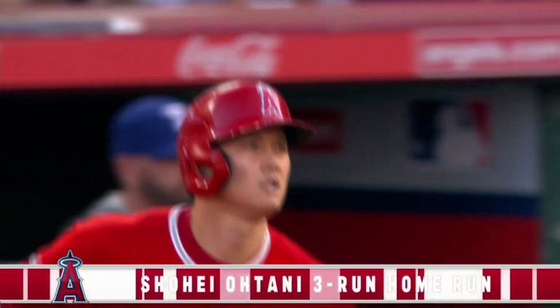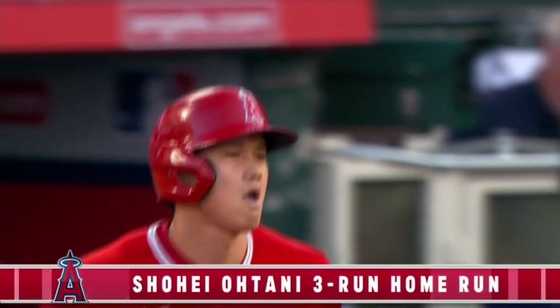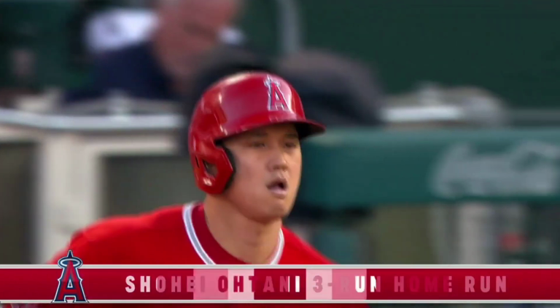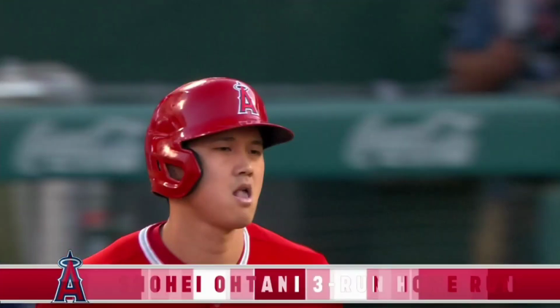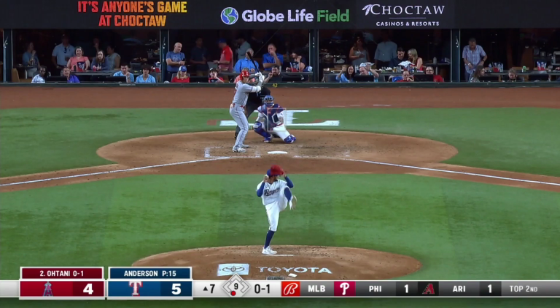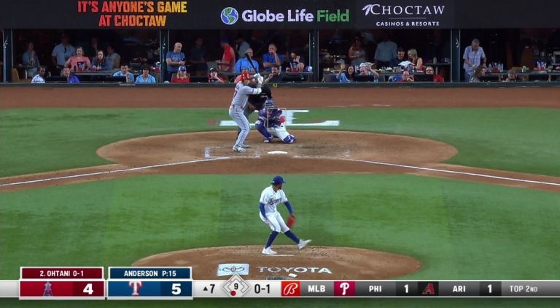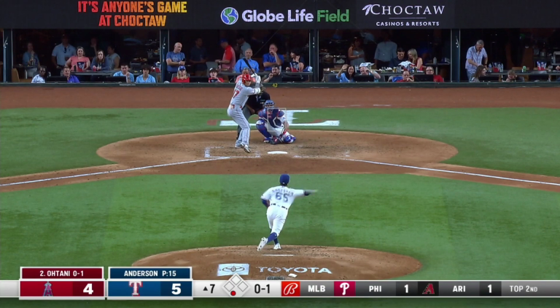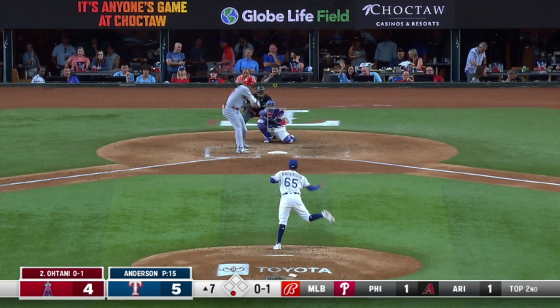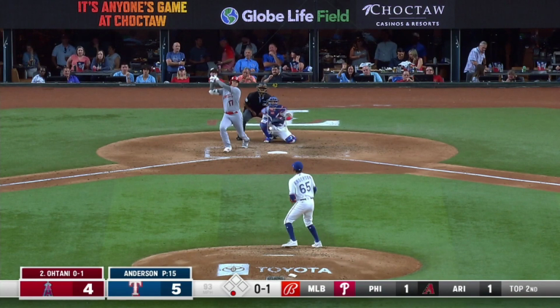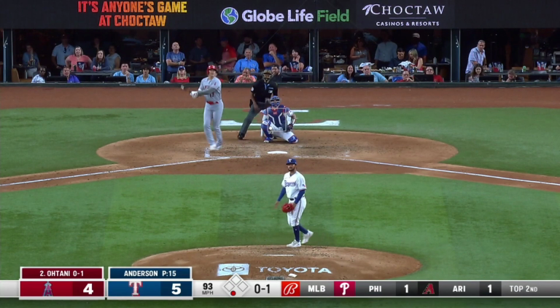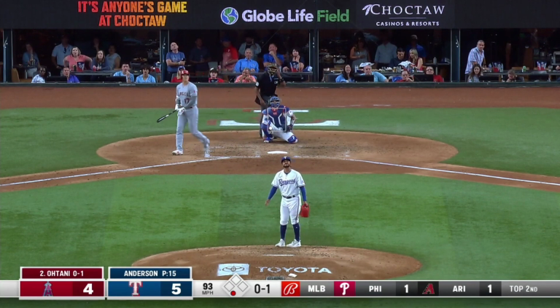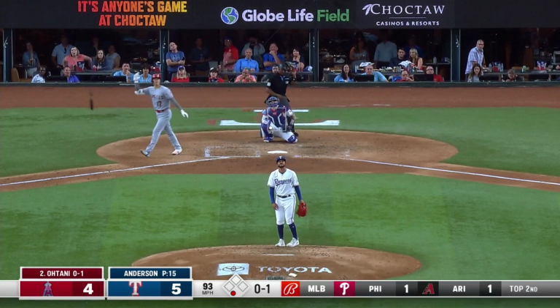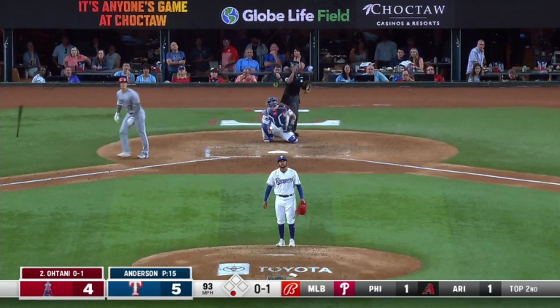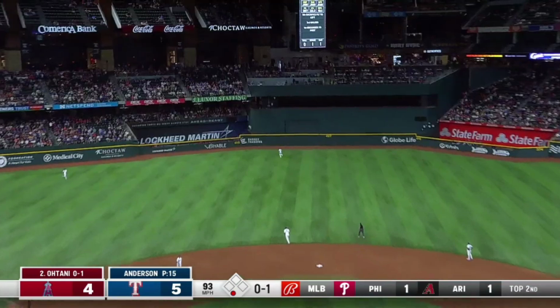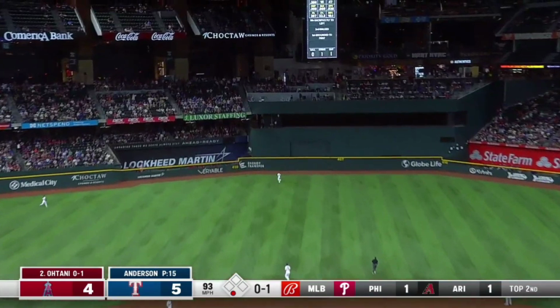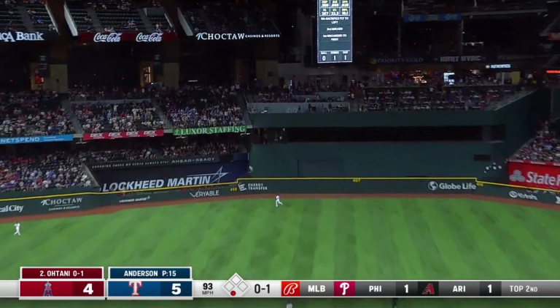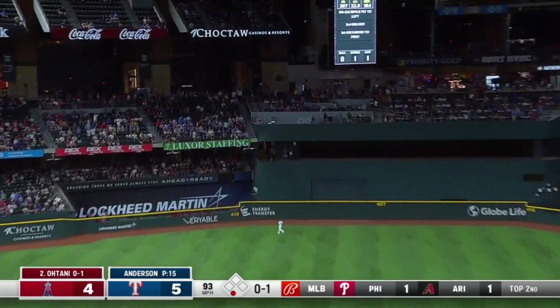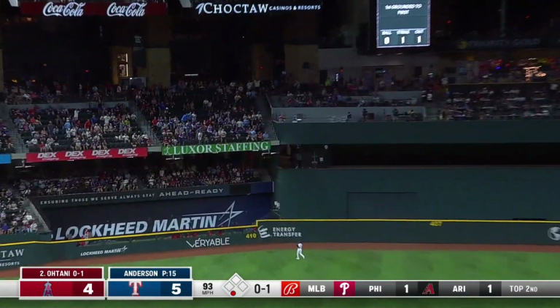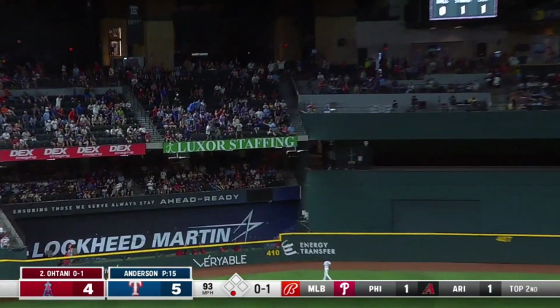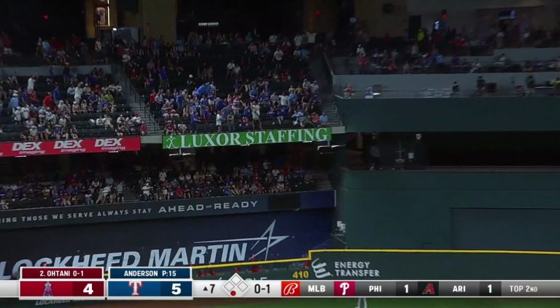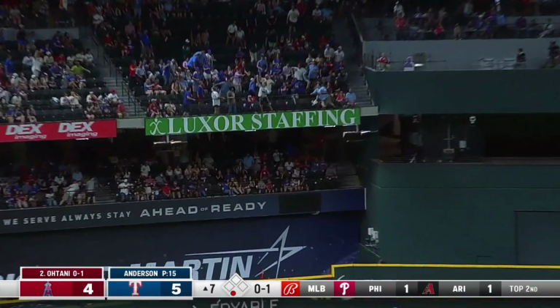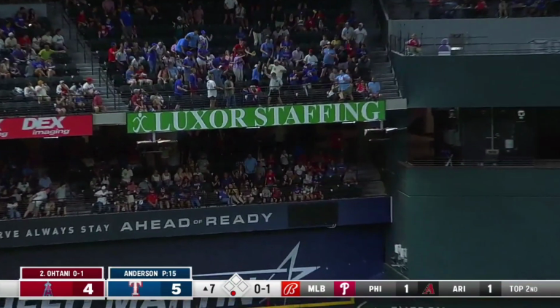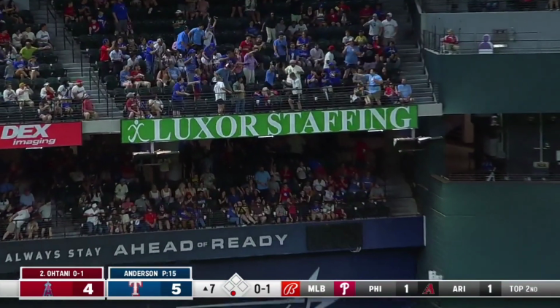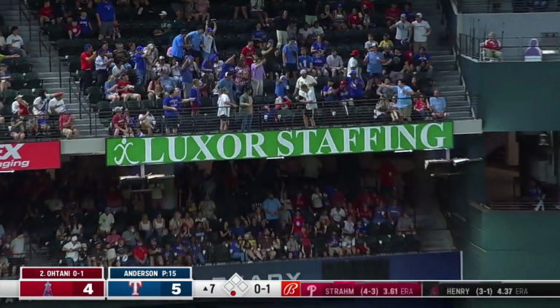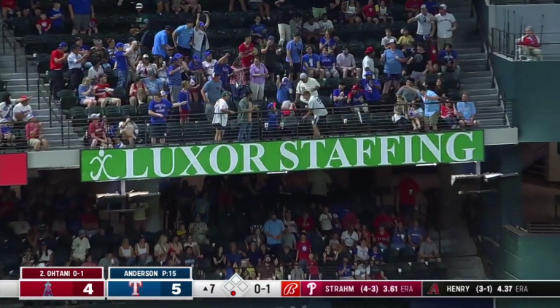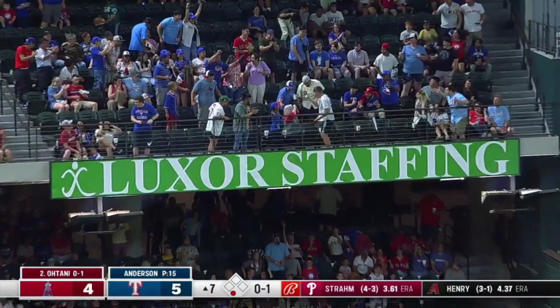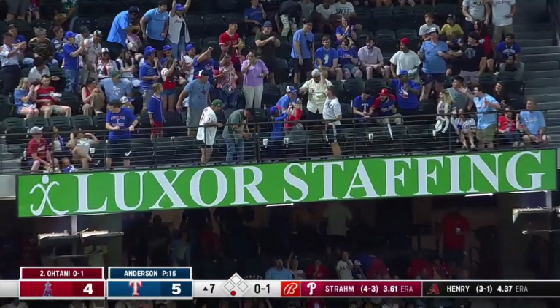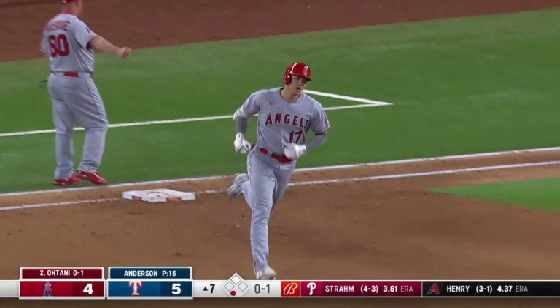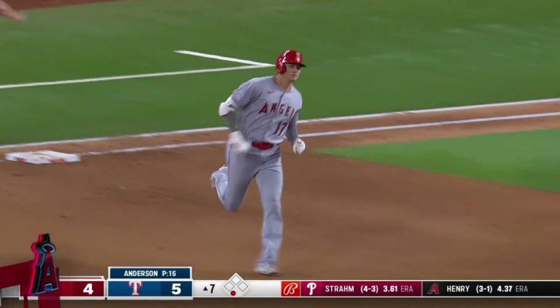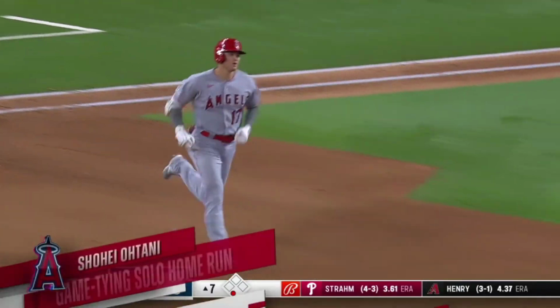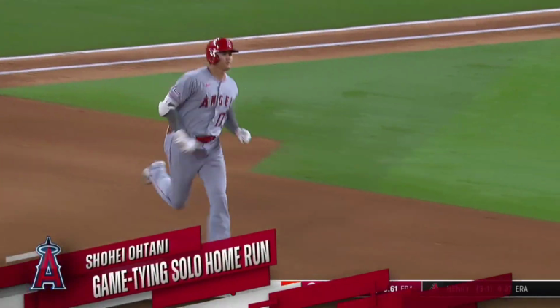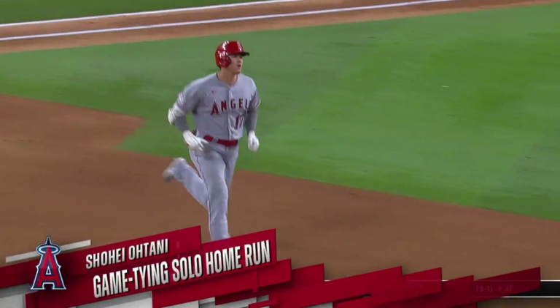3-2 on Shohei! He might cover it. It's hit well, left center field, pretty deep. This one's gonna go a long way! The game is tied! Shohei Ohtani covered it all right!